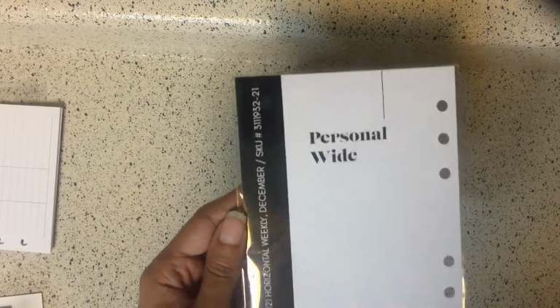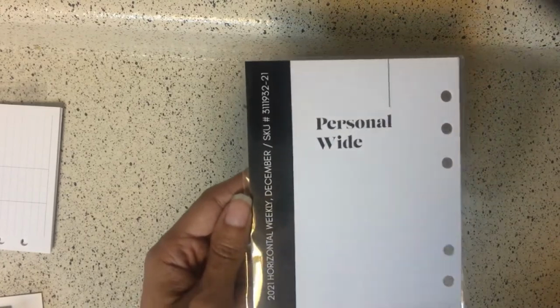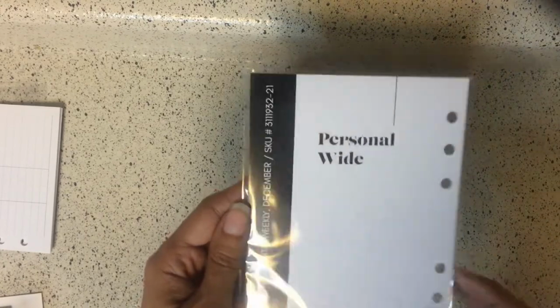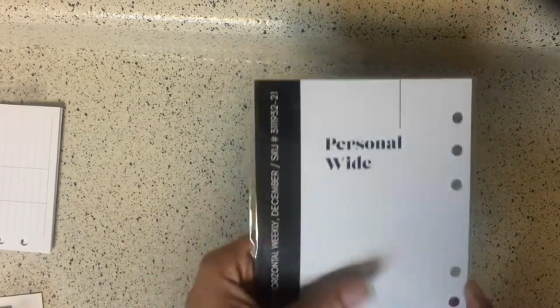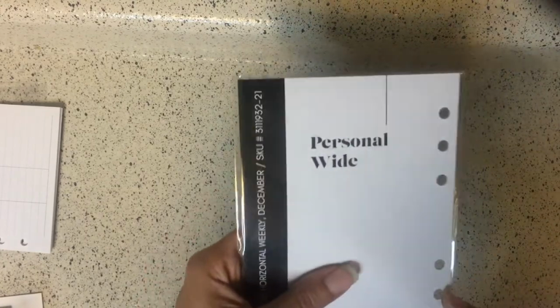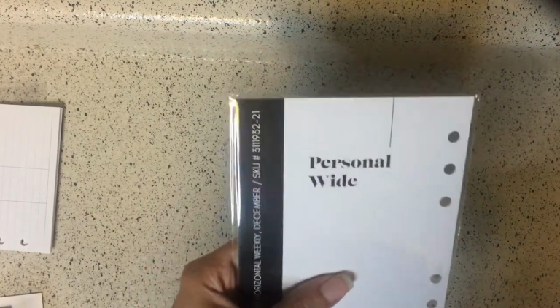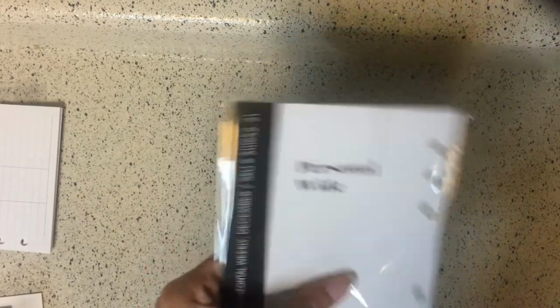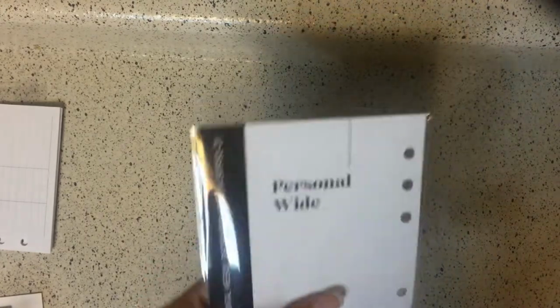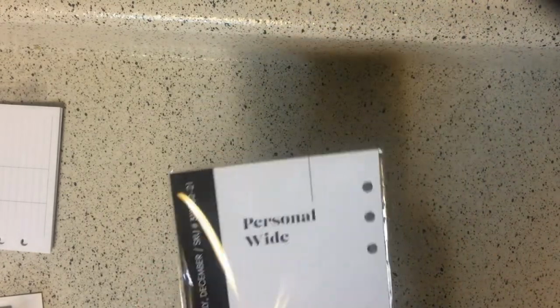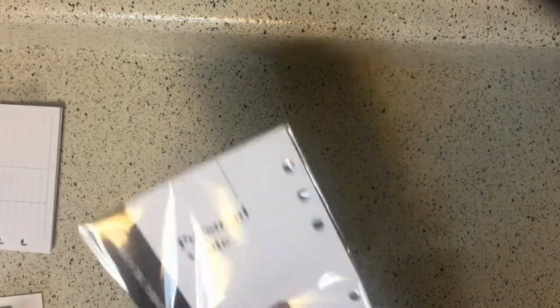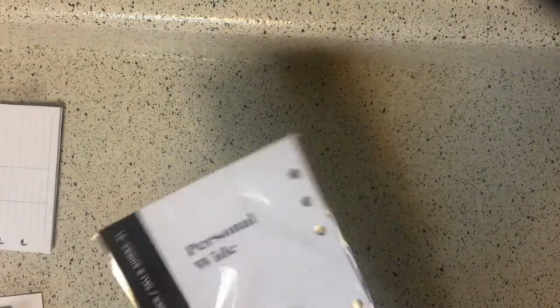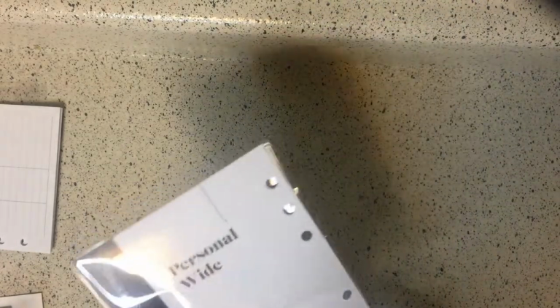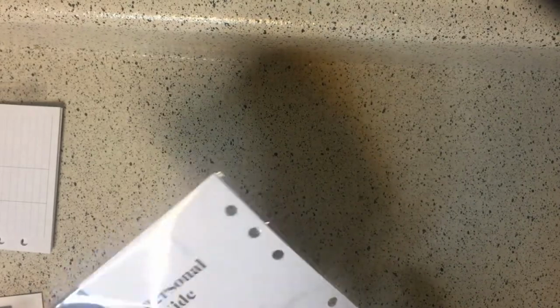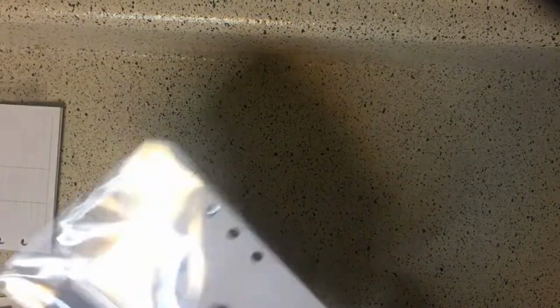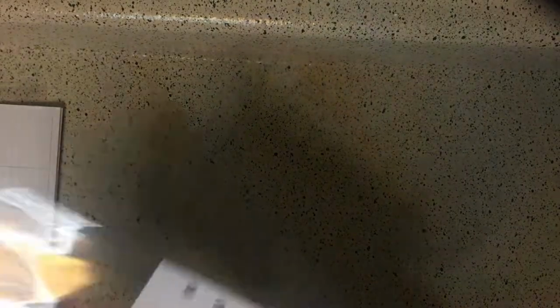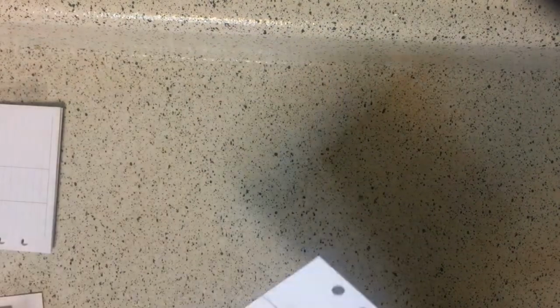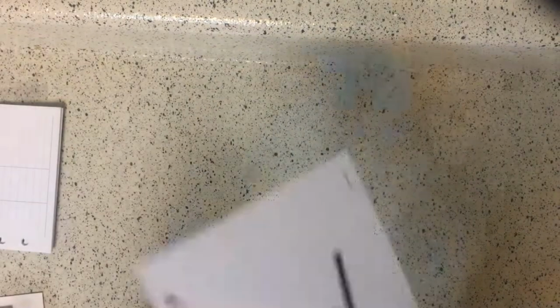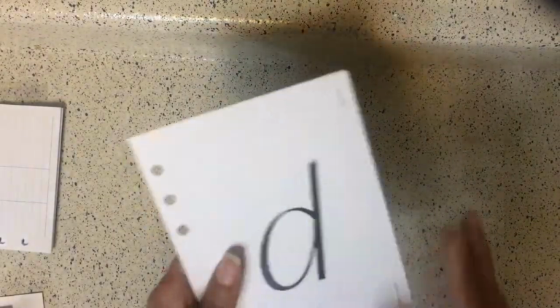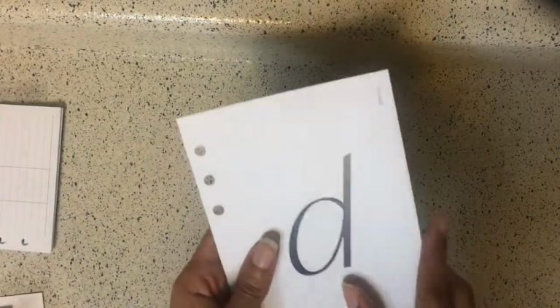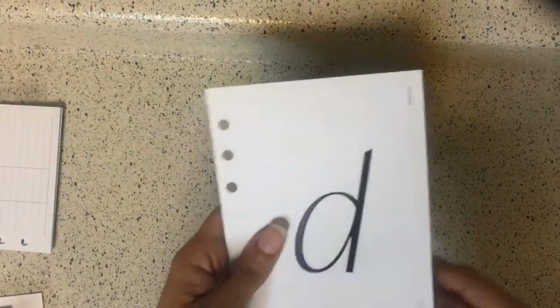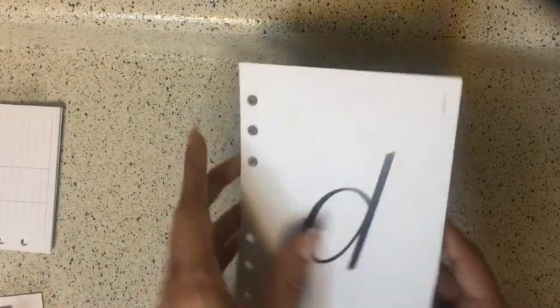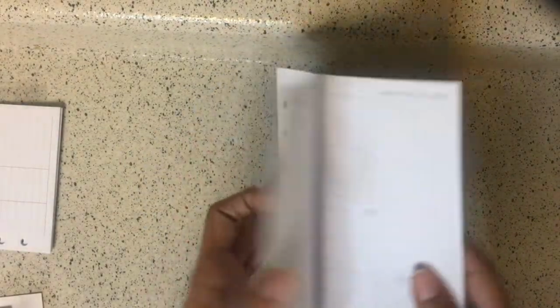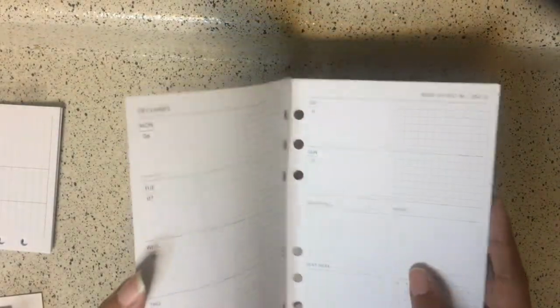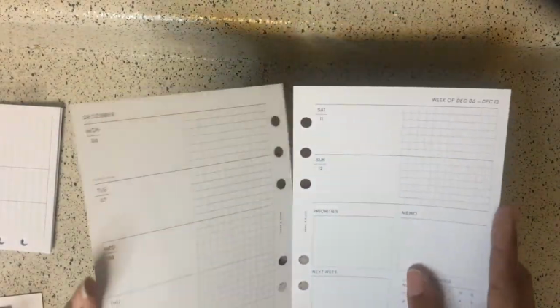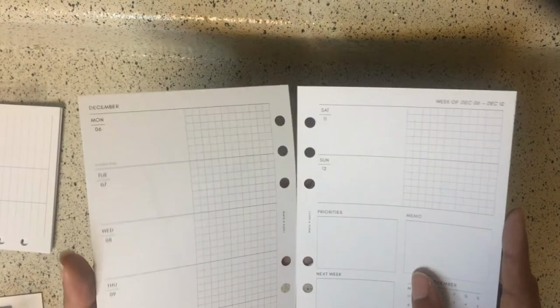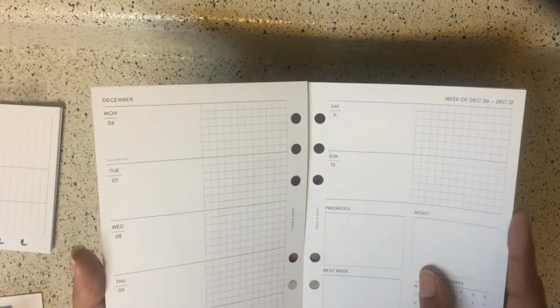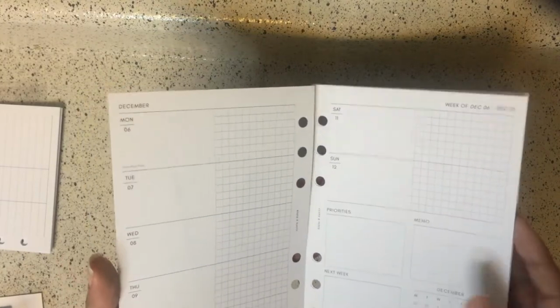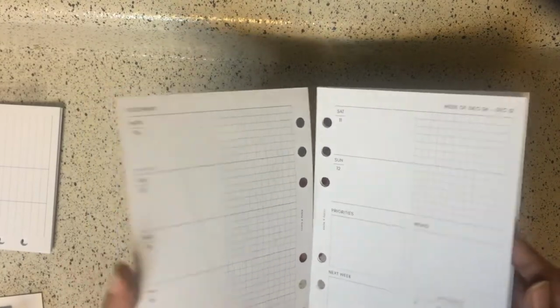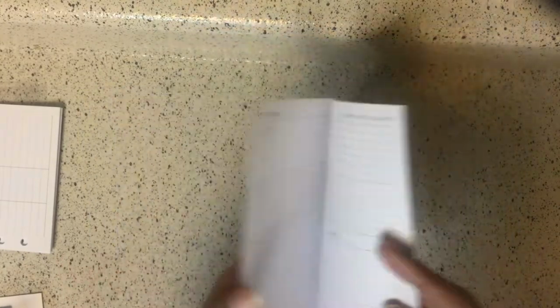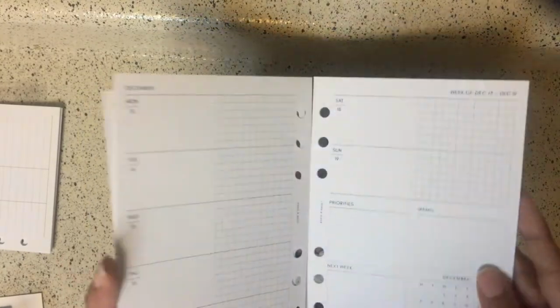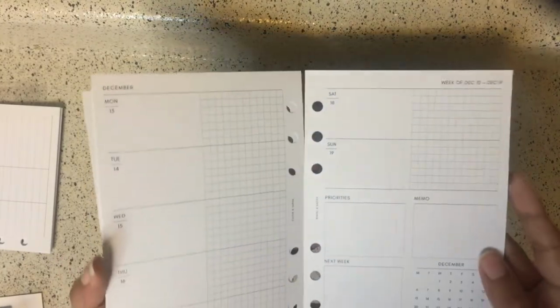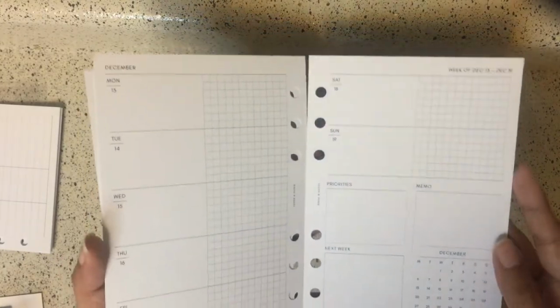Then we have the December horizontal weekly. I'm going to open this one too because I just like opening stuff. And I actually love these!